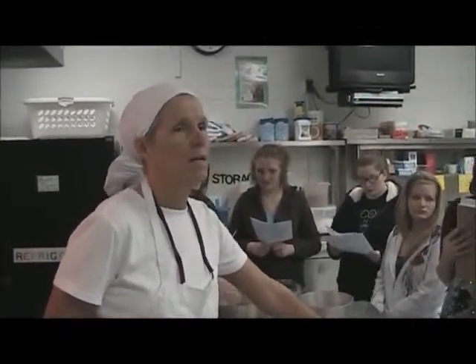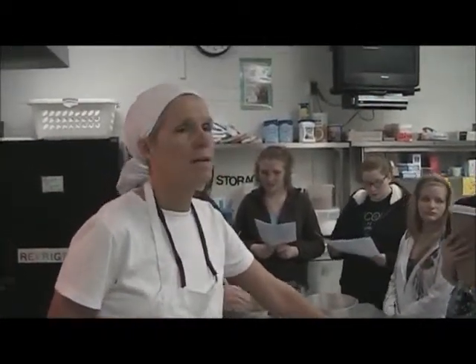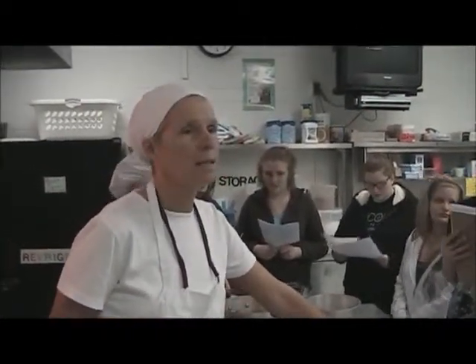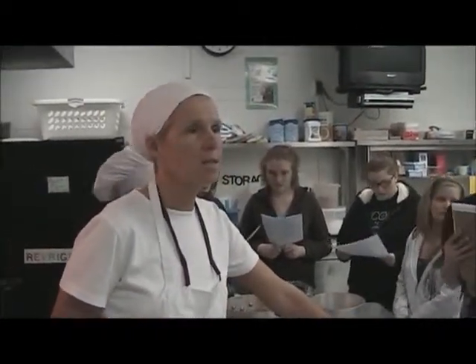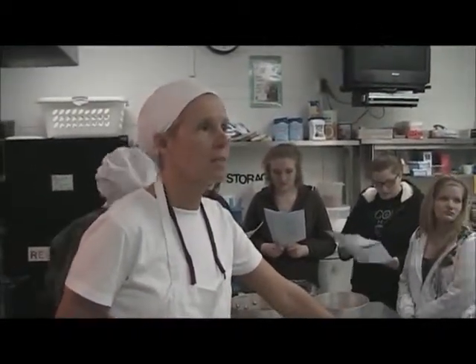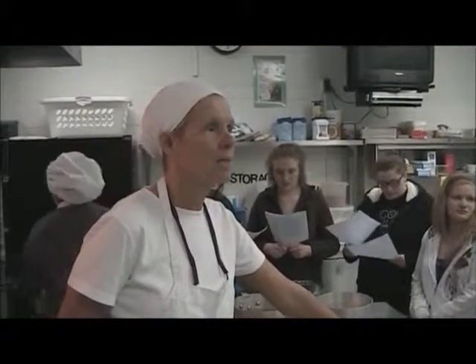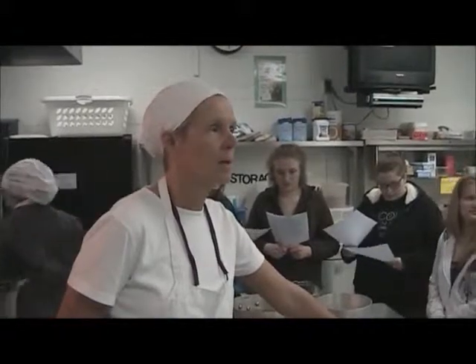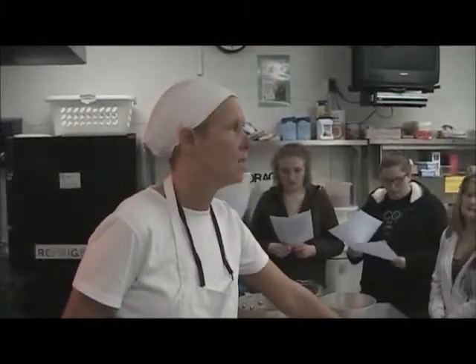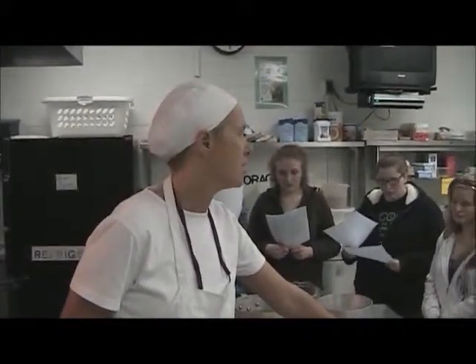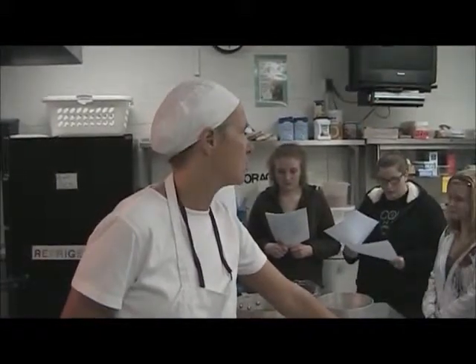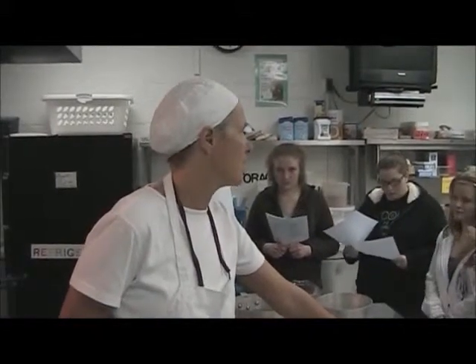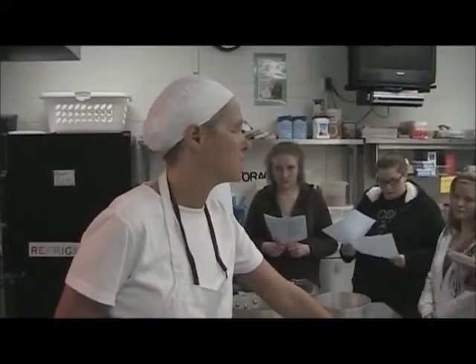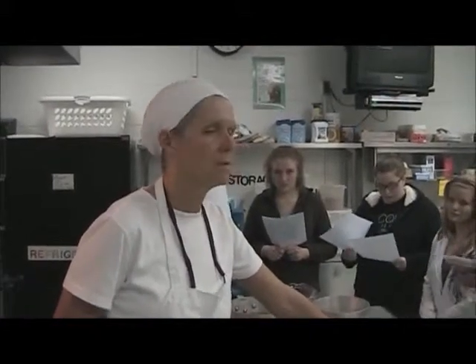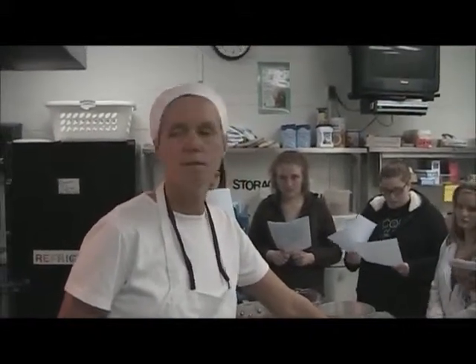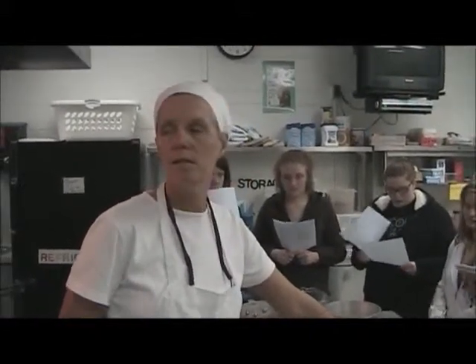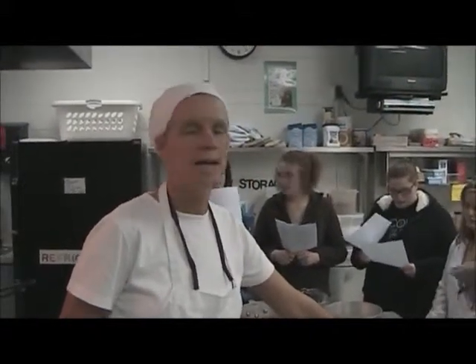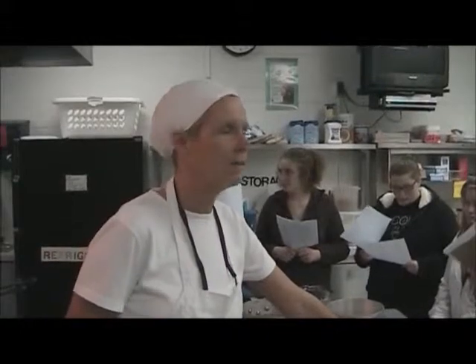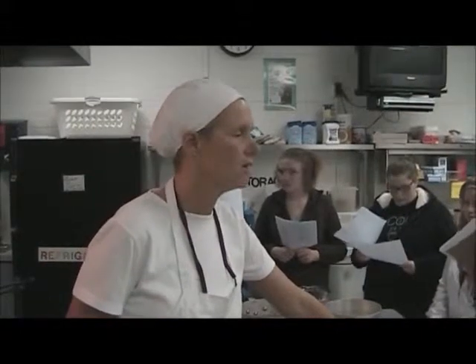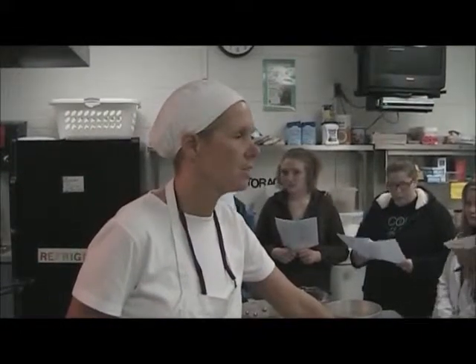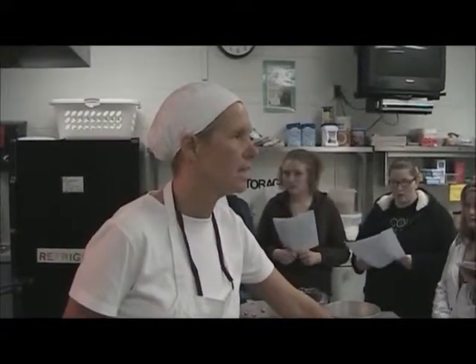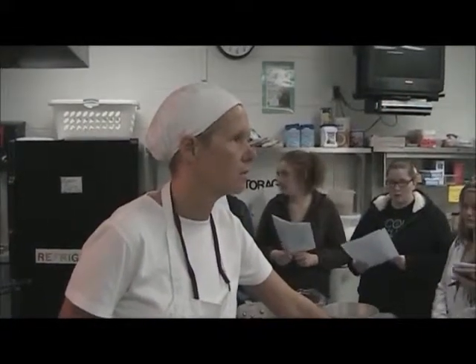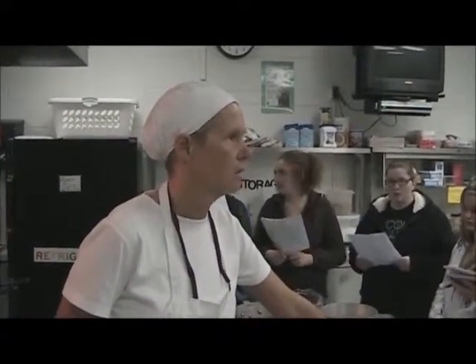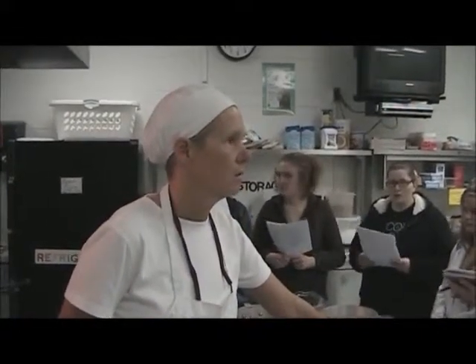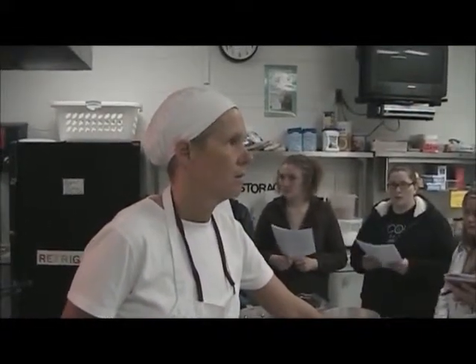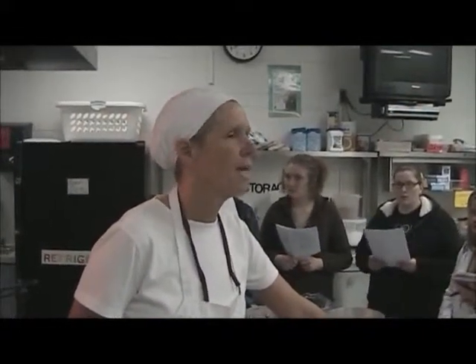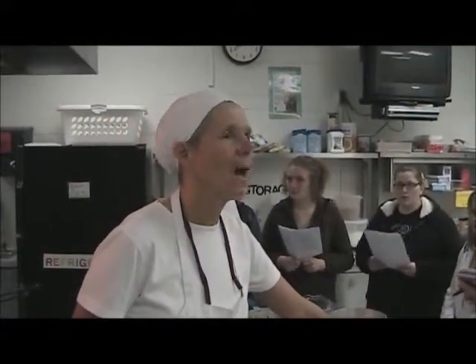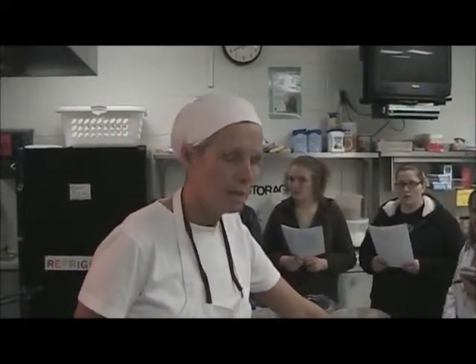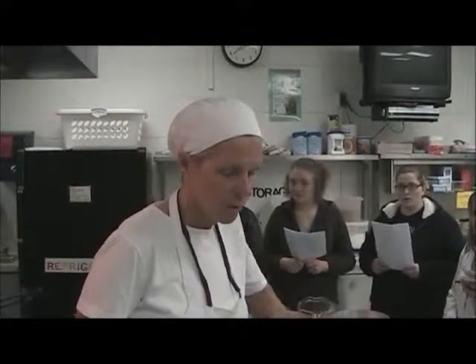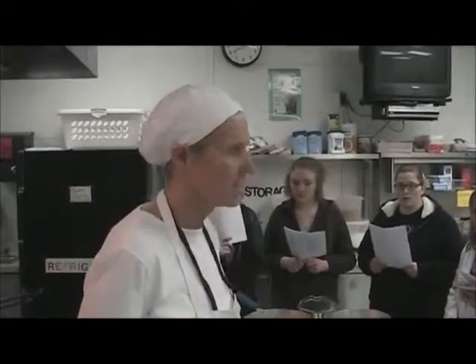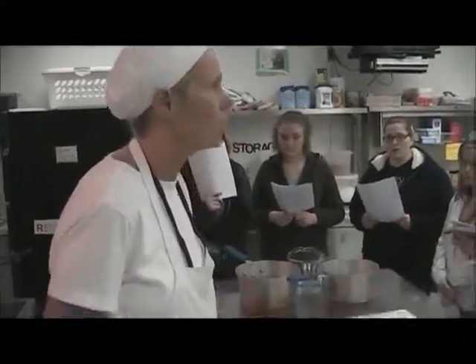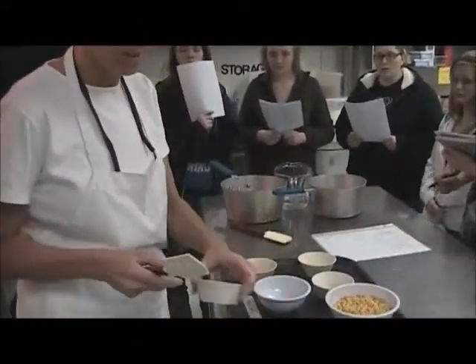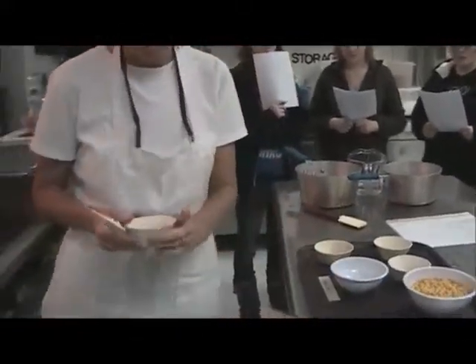You might think that's only going to take a minute, but ask any of the second-years who've made onion soup — it takes quite a while. It takes longer than you would anticipate.